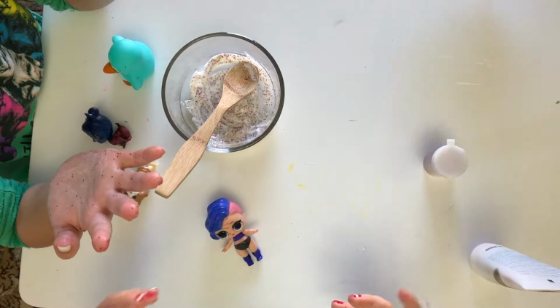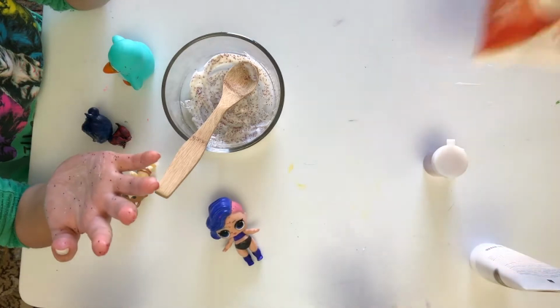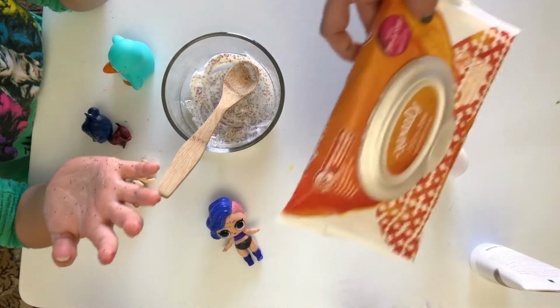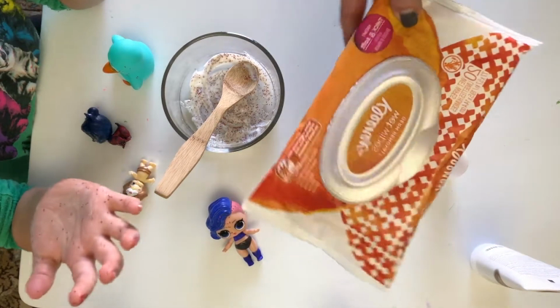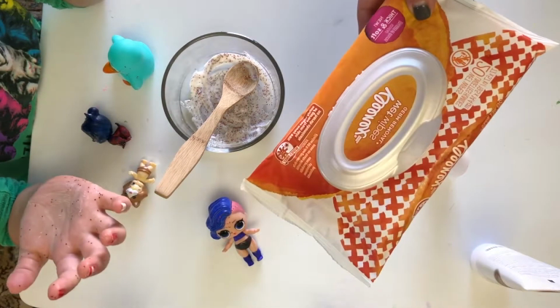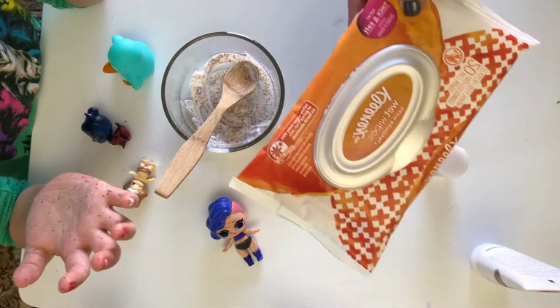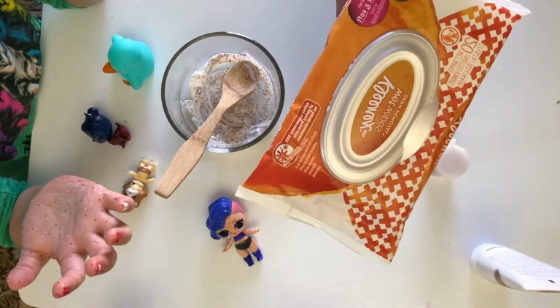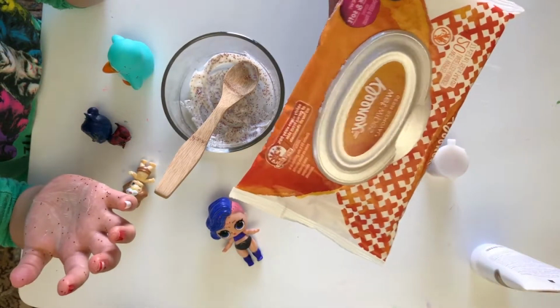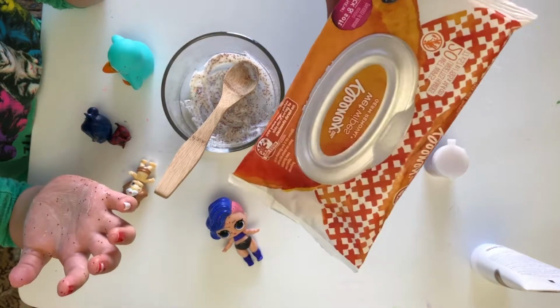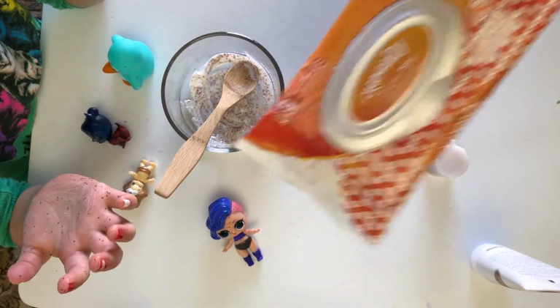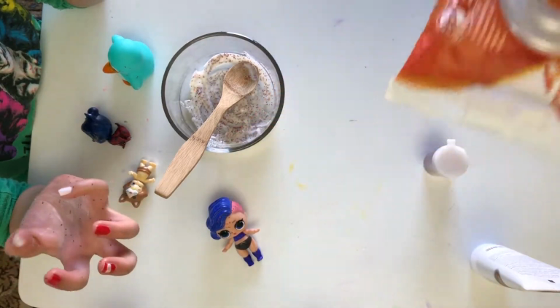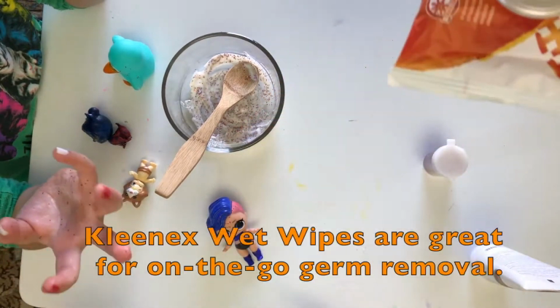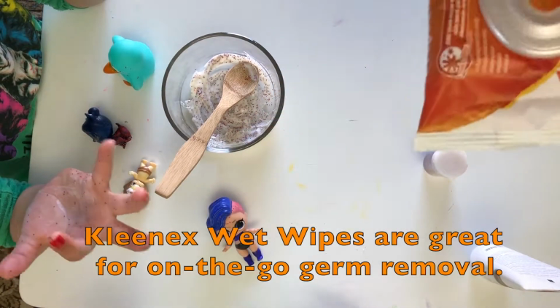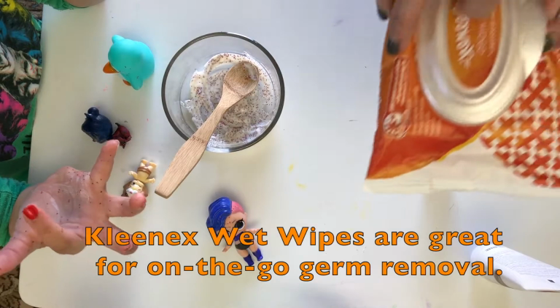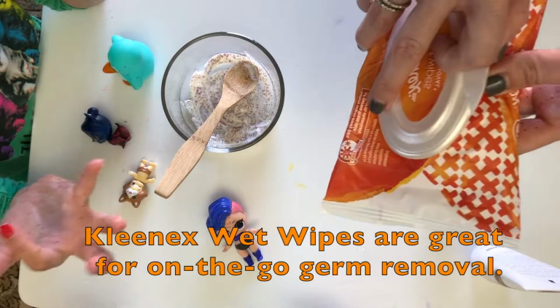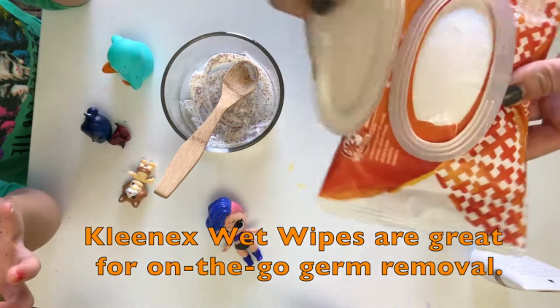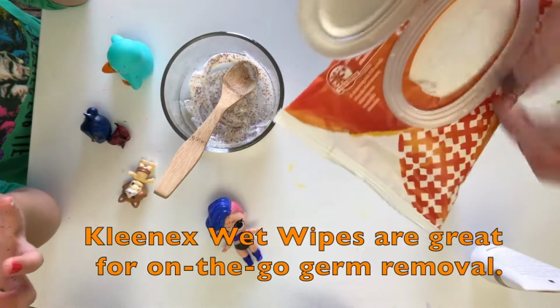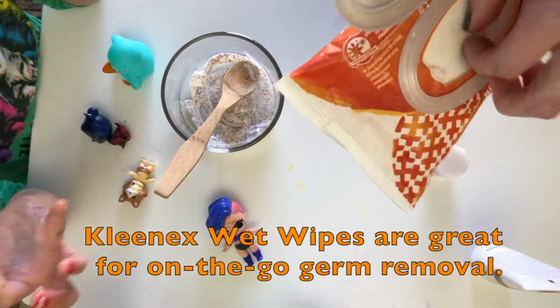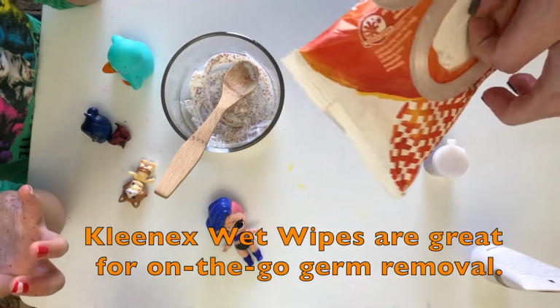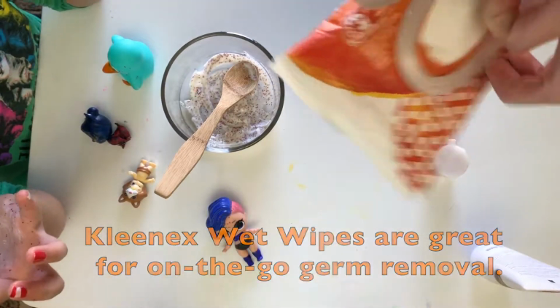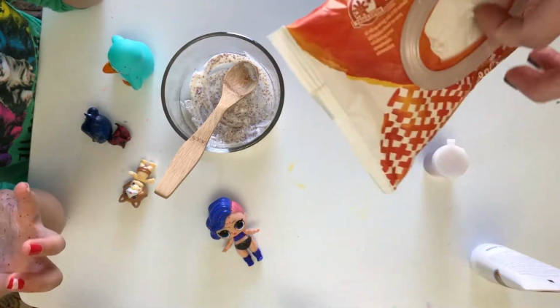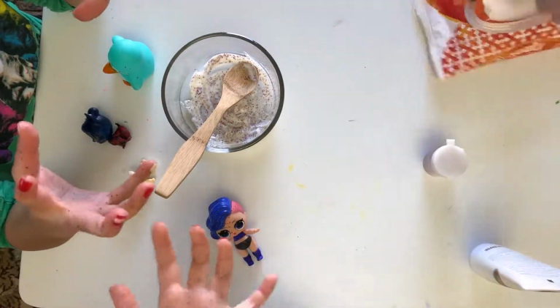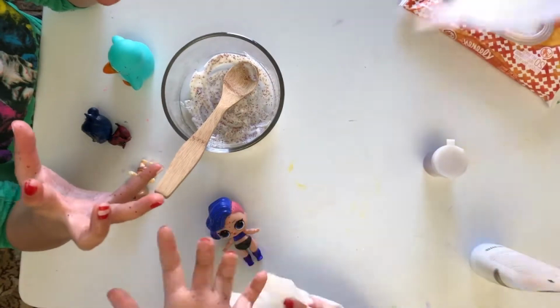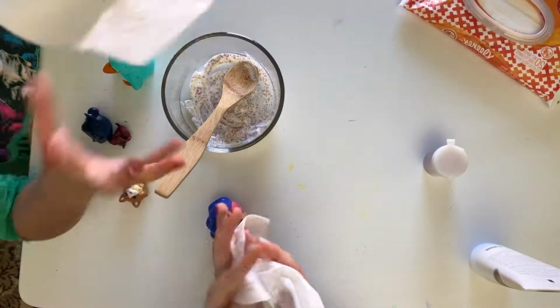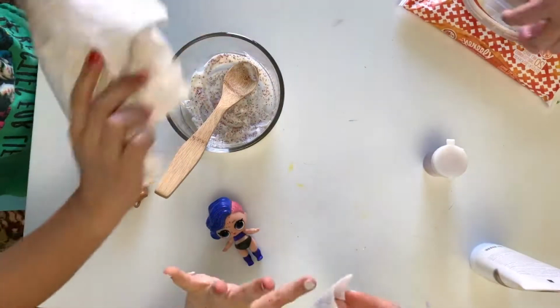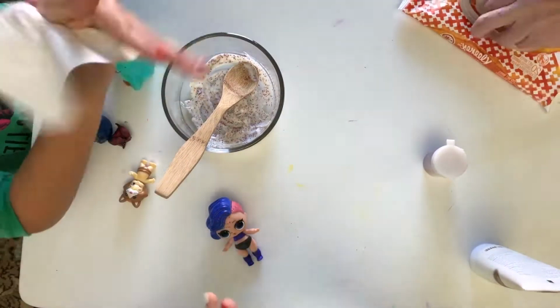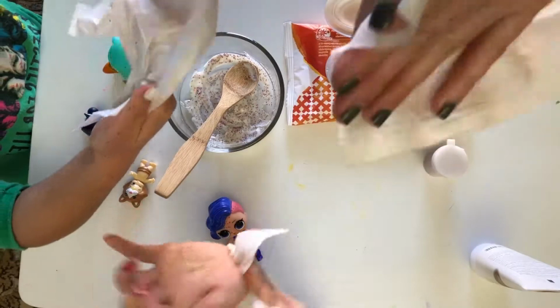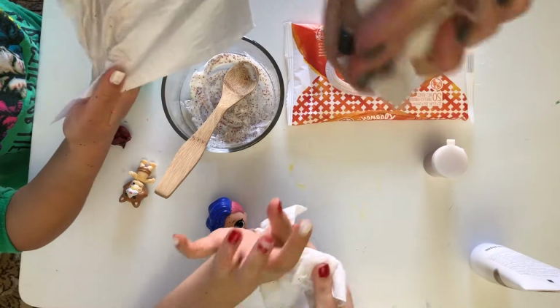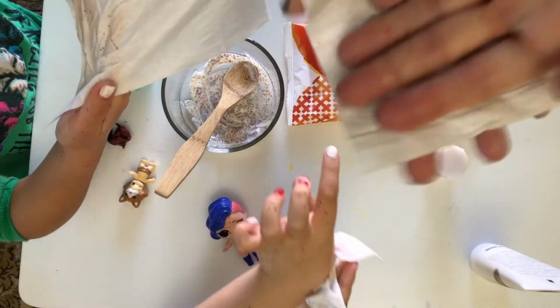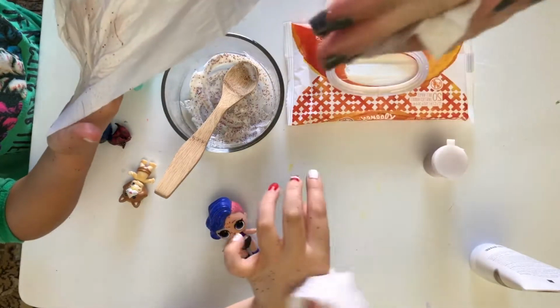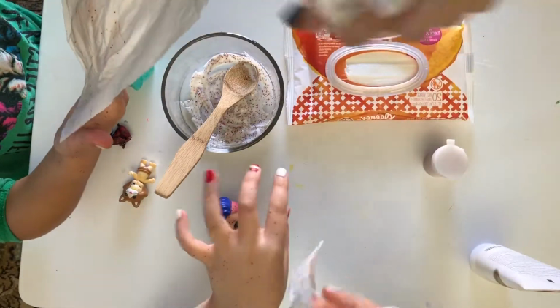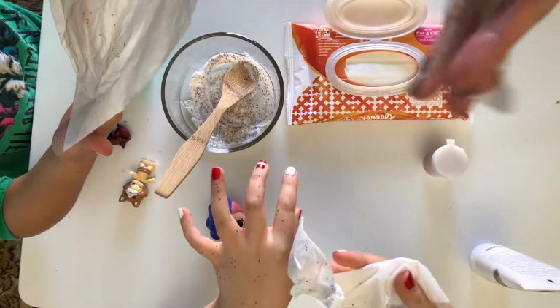And if we're not near anywhere that we can wash our hands, we can use hand sanitizer. Can we wash our hands? Oh, look how much dirt got on mine!